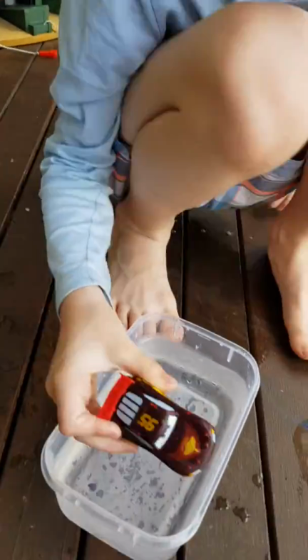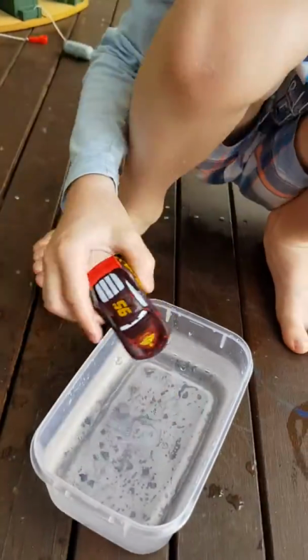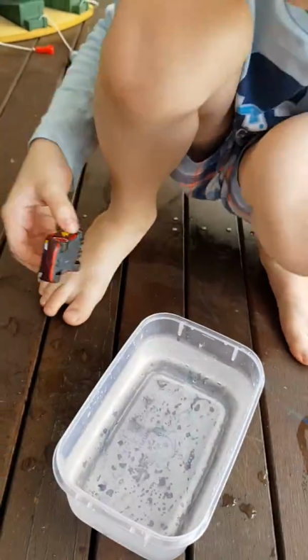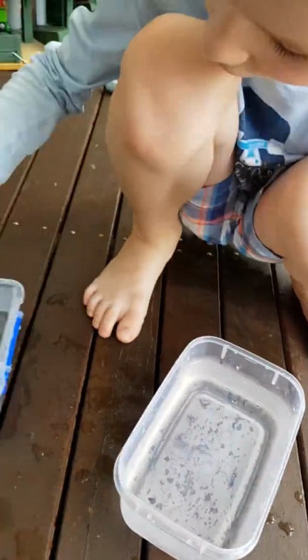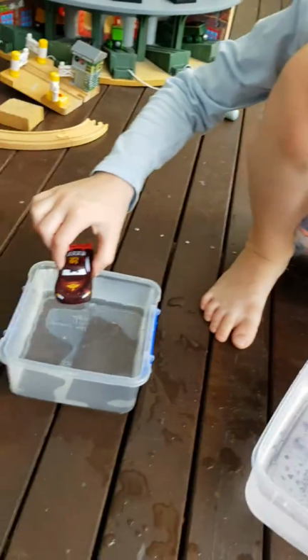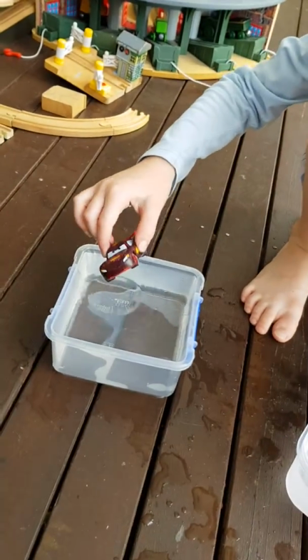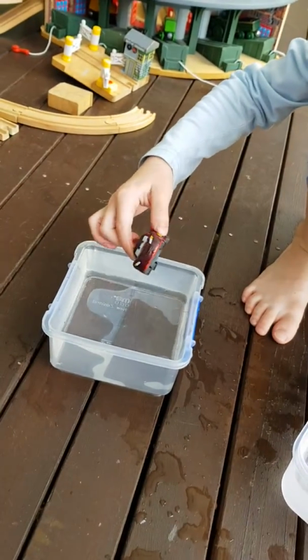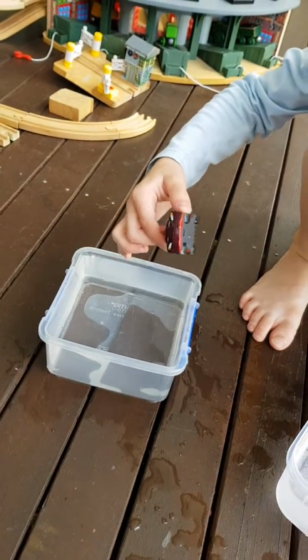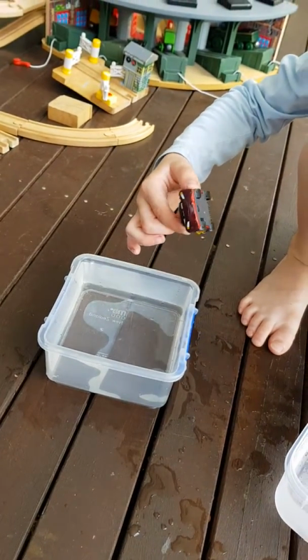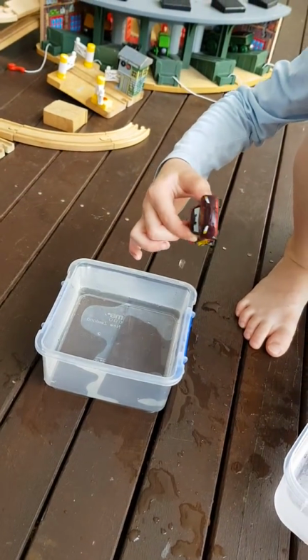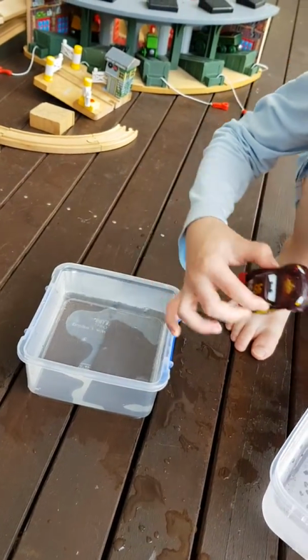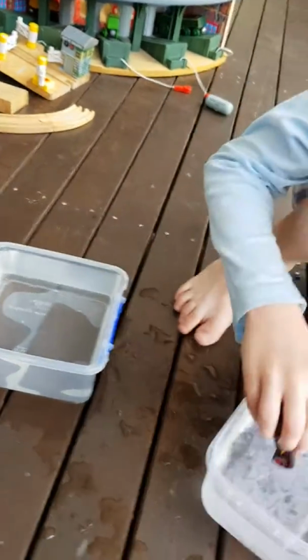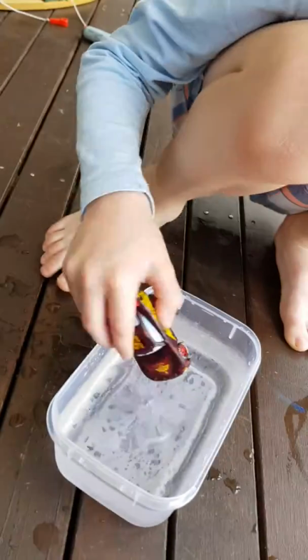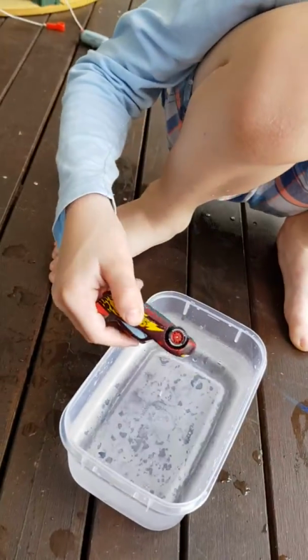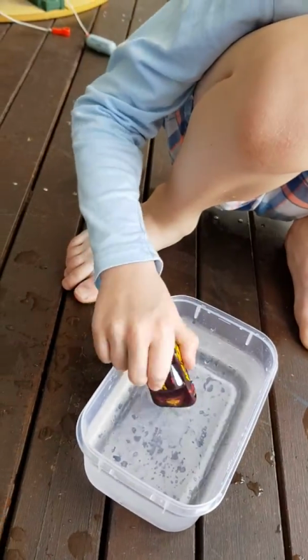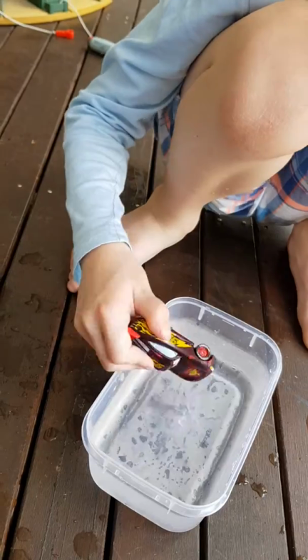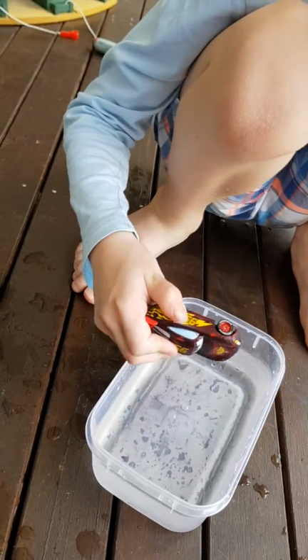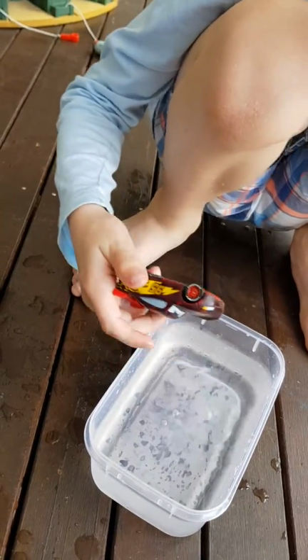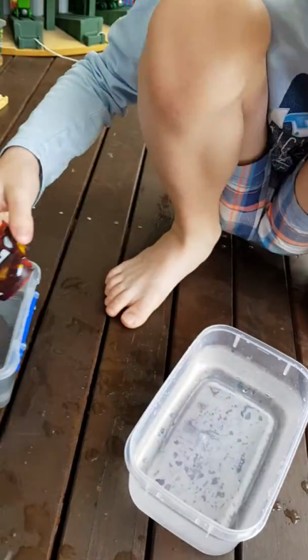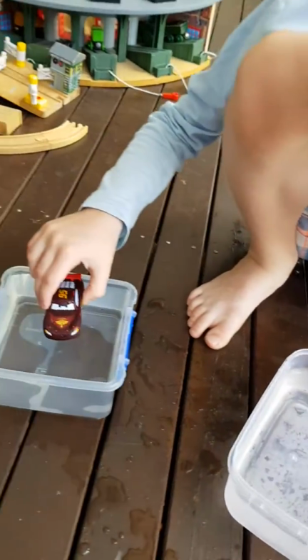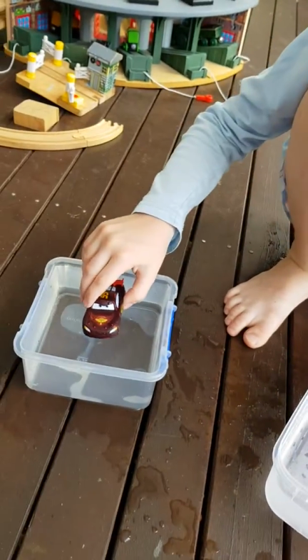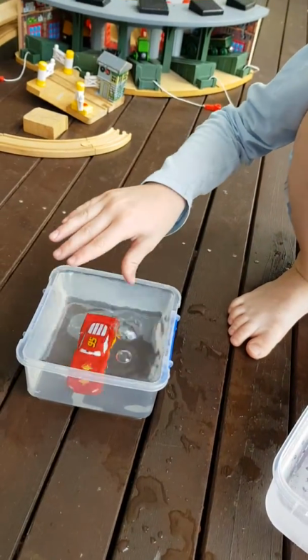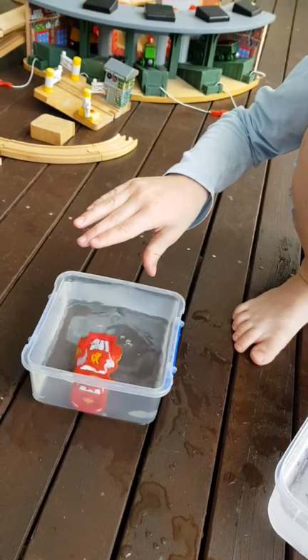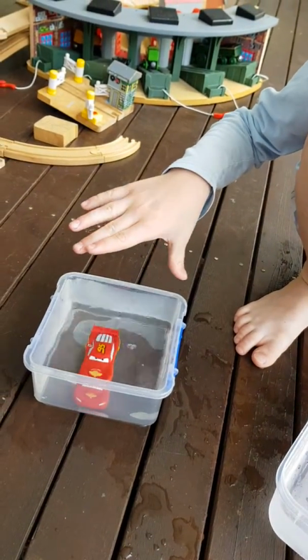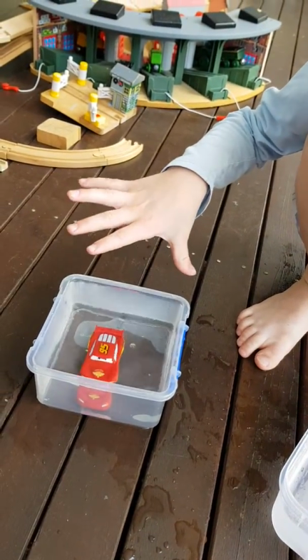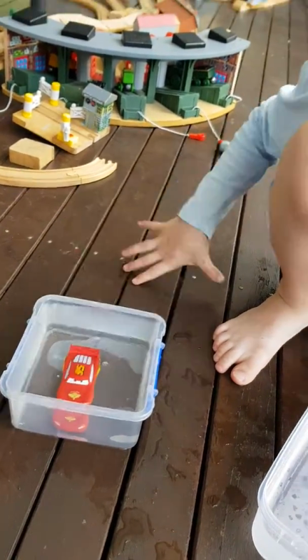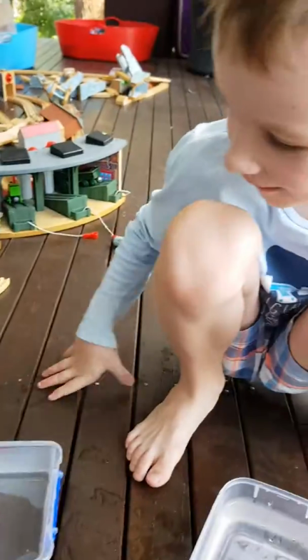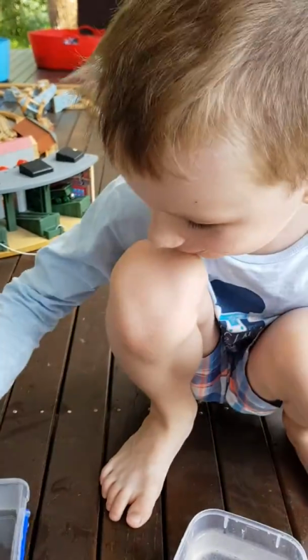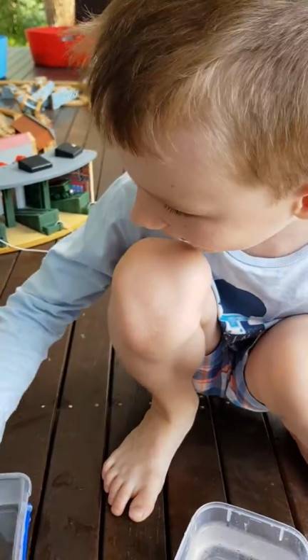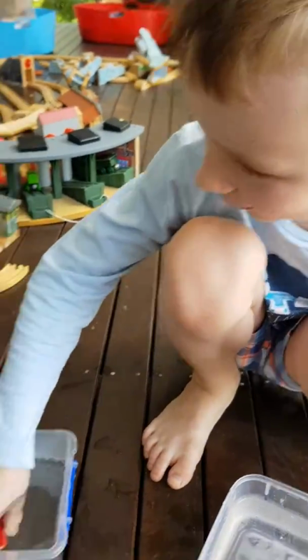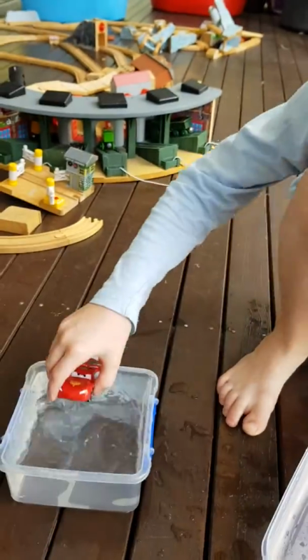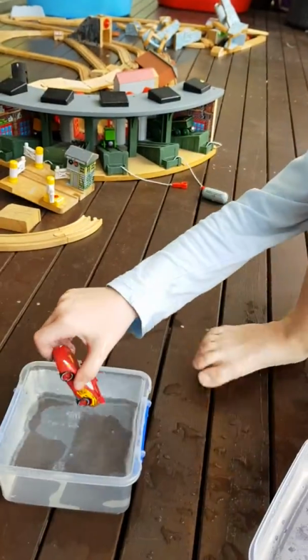Now we're gonna put him in the hot warm water to change. We missed a bit of spots. Change back. Oh my god, that's pretty hot.